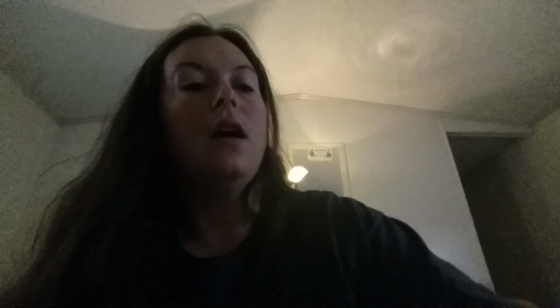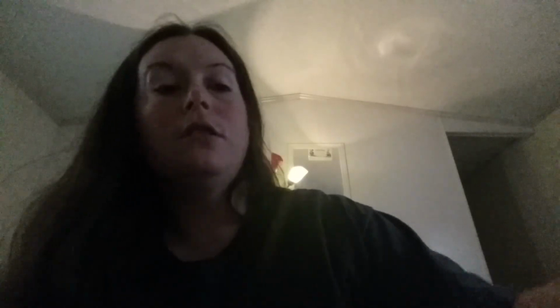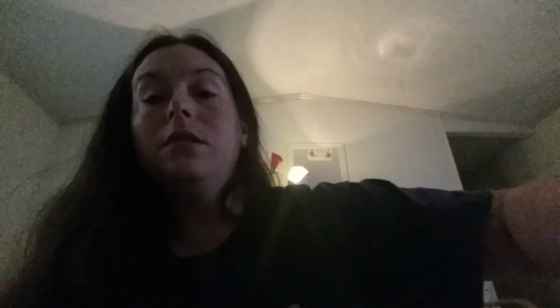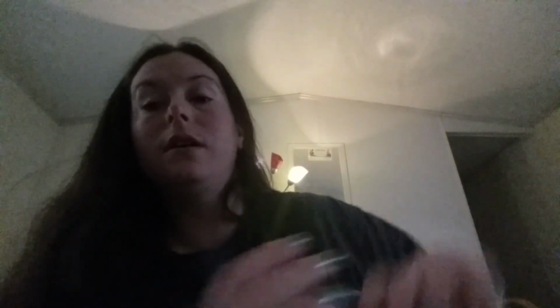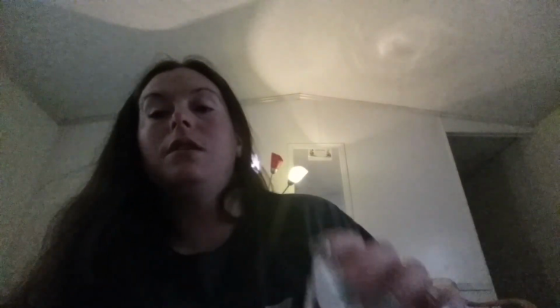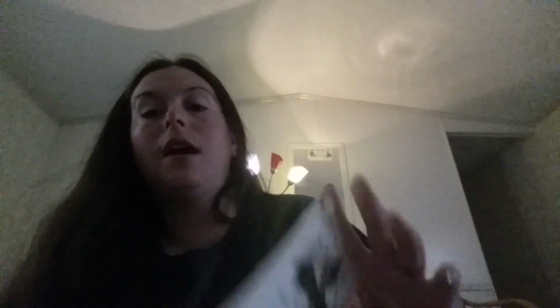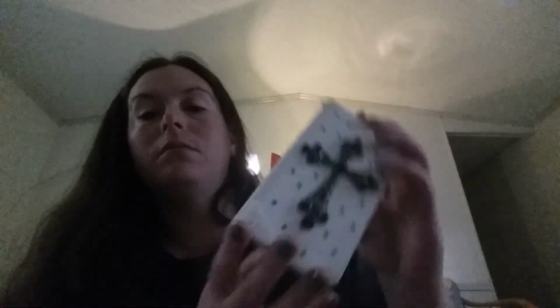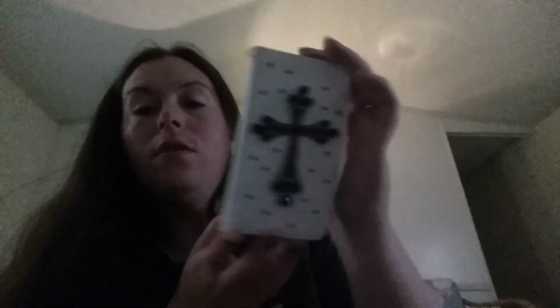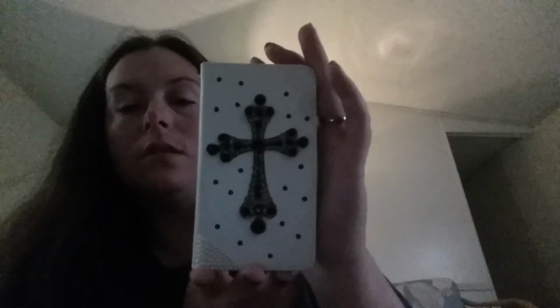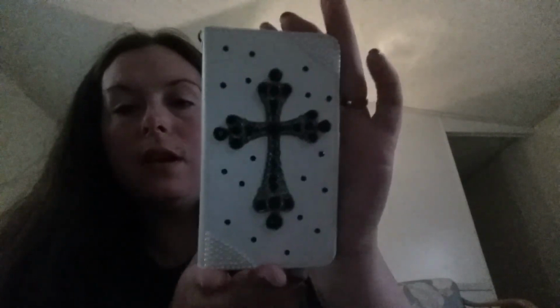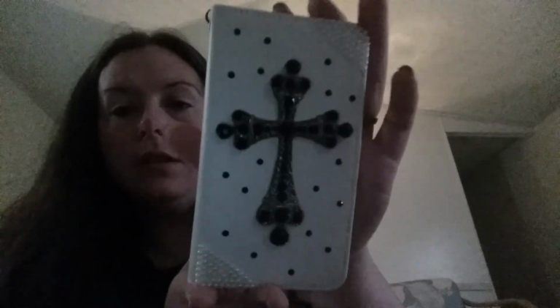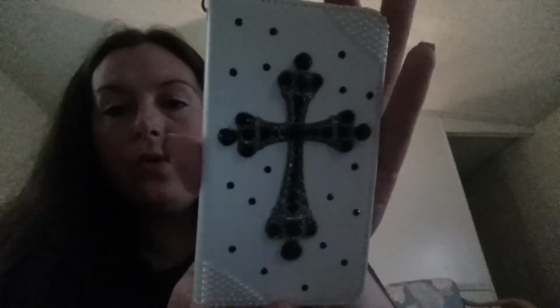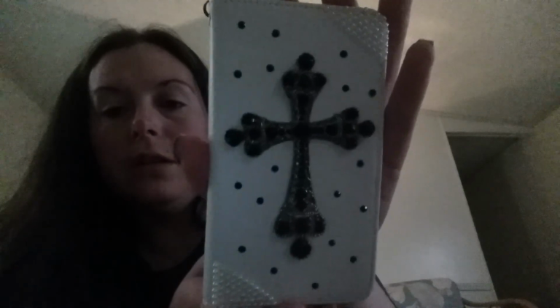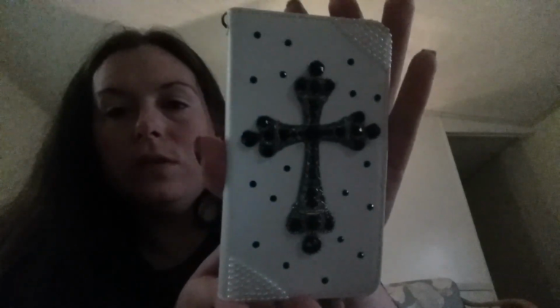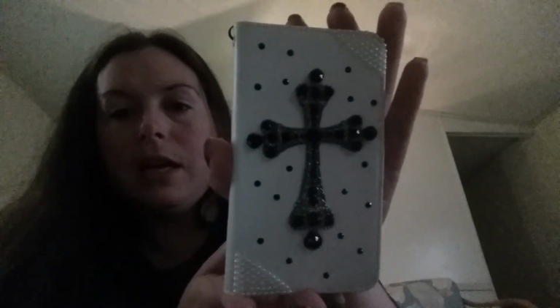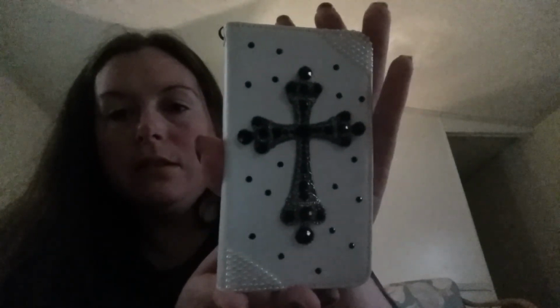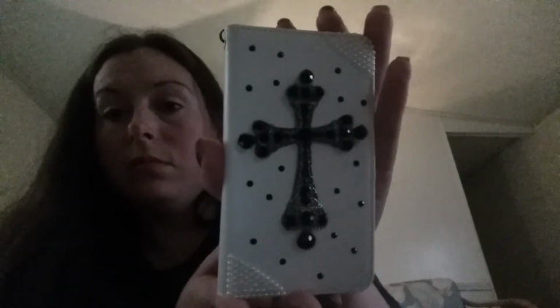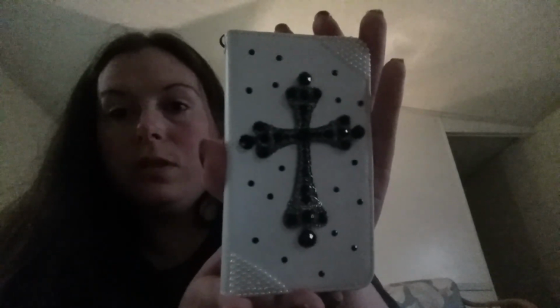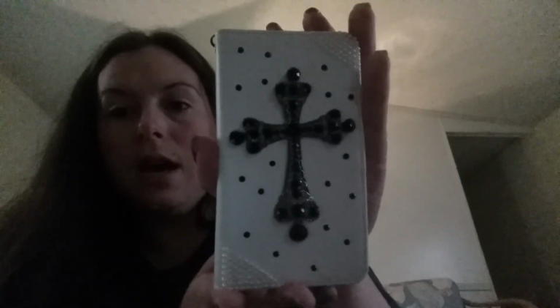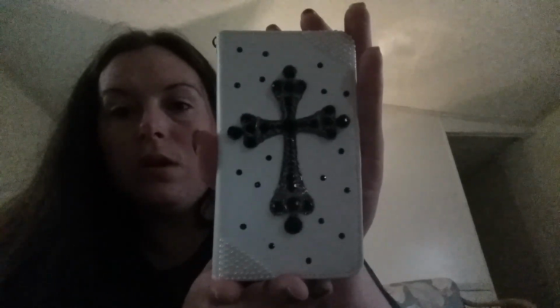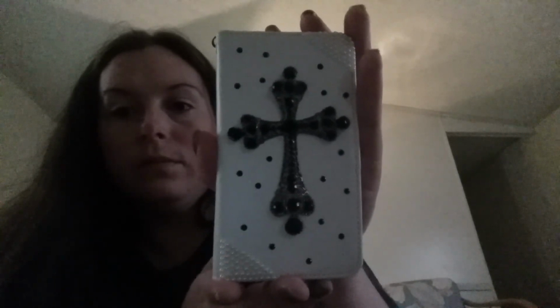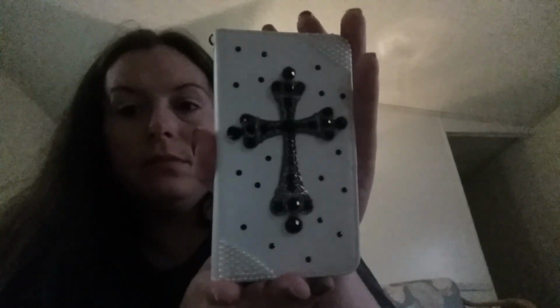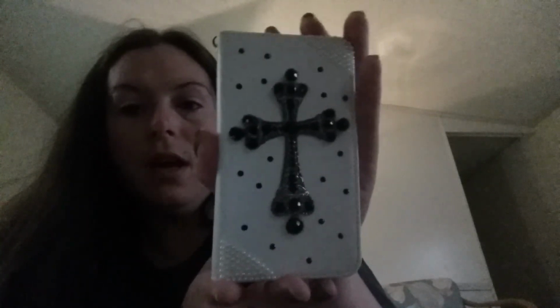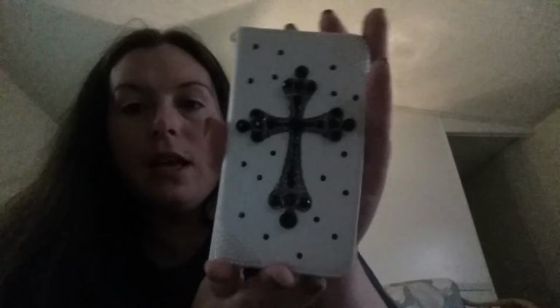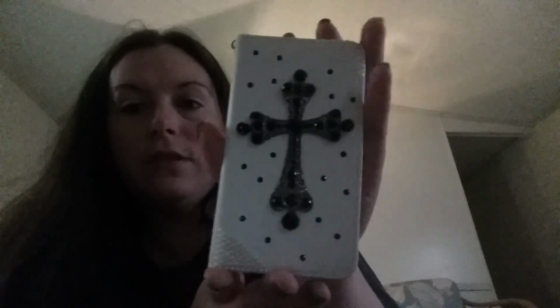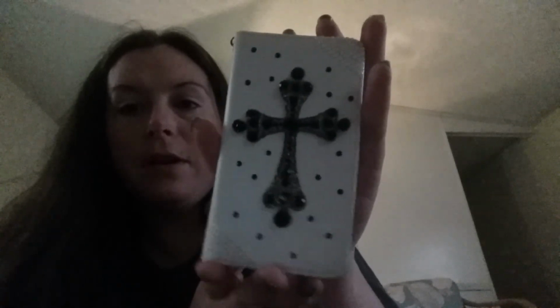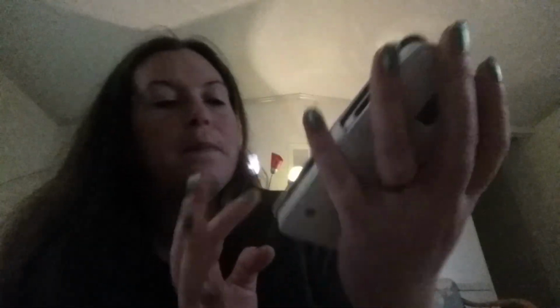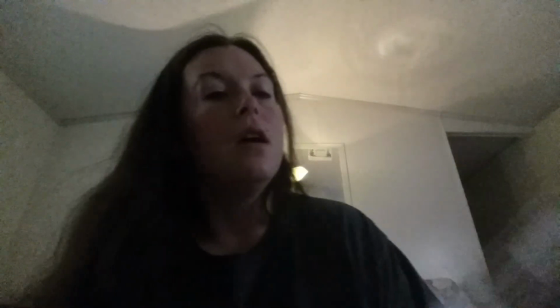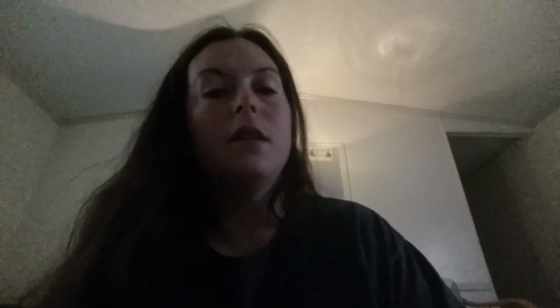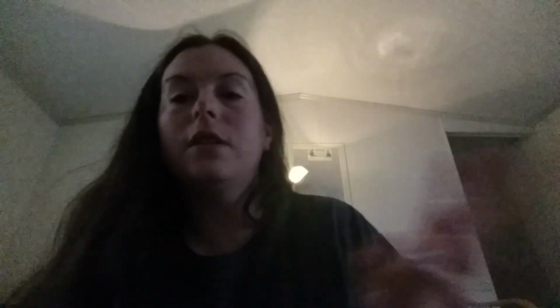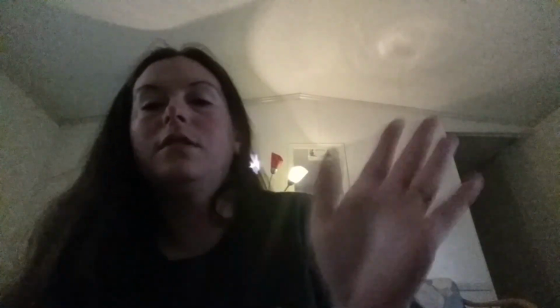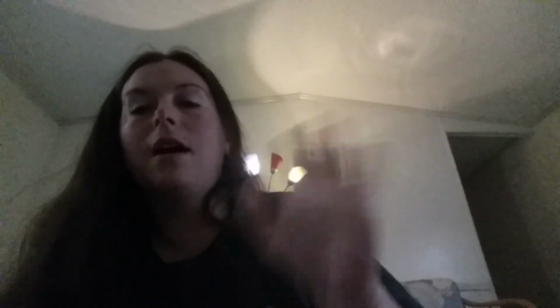To my surprise I got a phone case — I did not order it or anything, it was just sent to the house. I love it, it's very pretty. That's it for today, till next time!